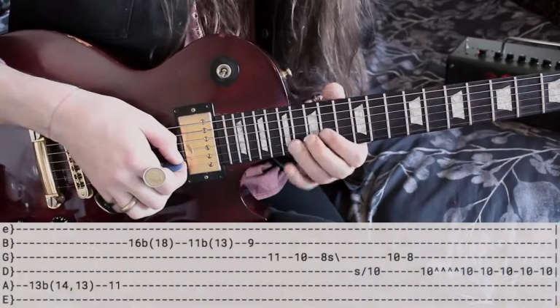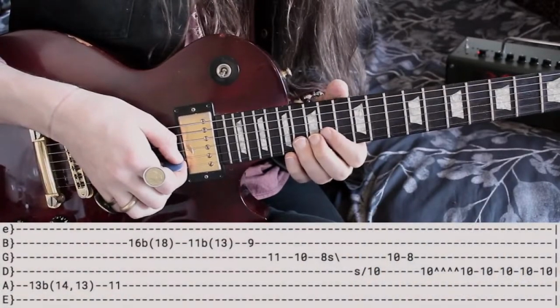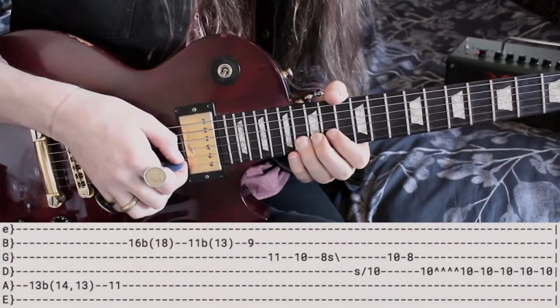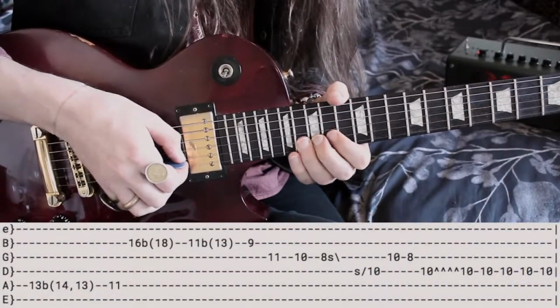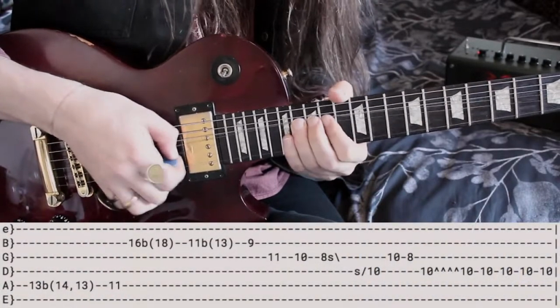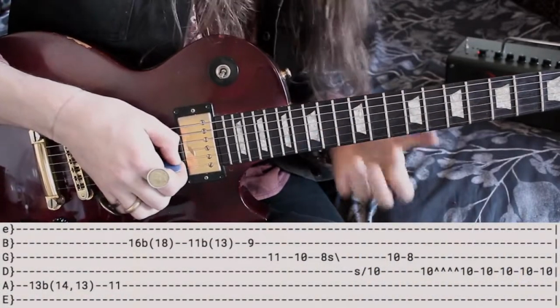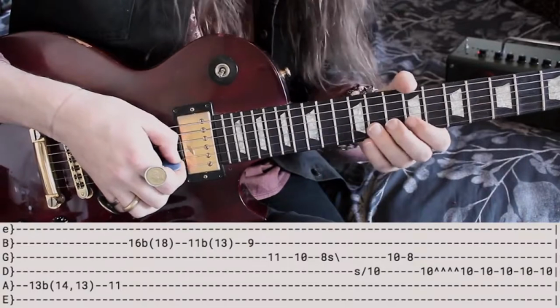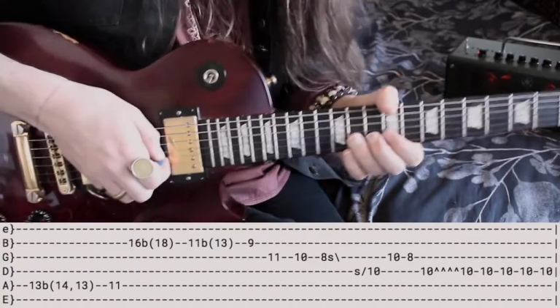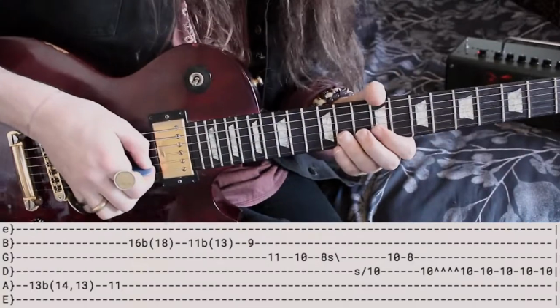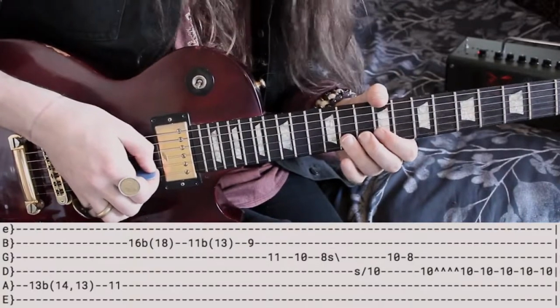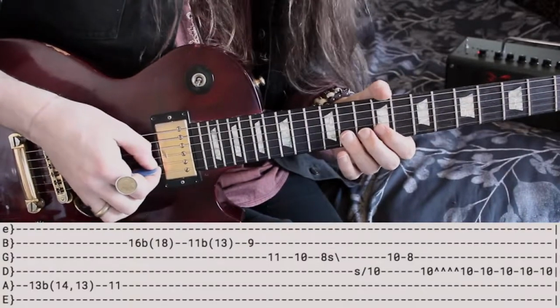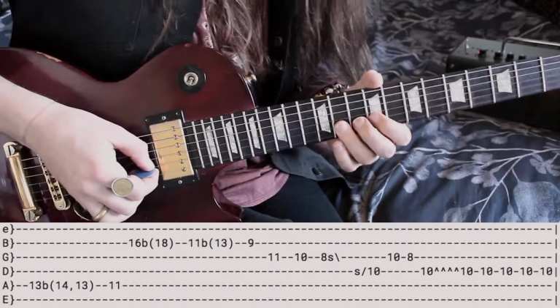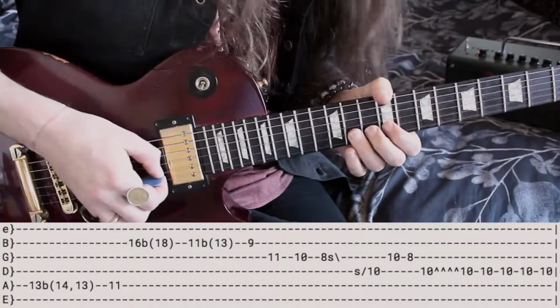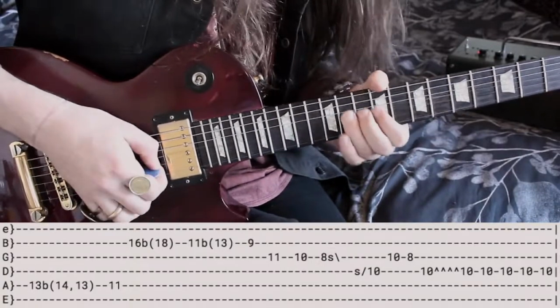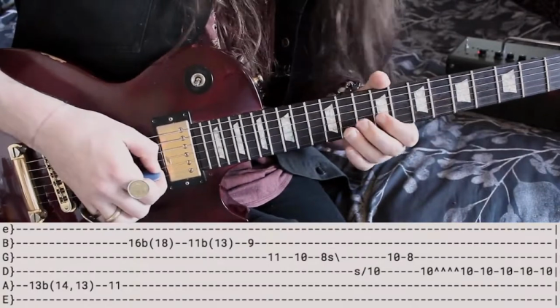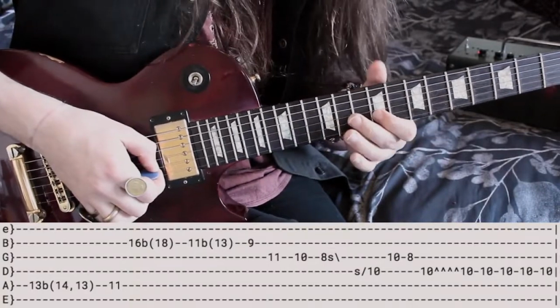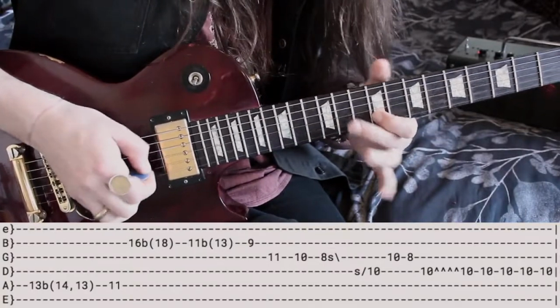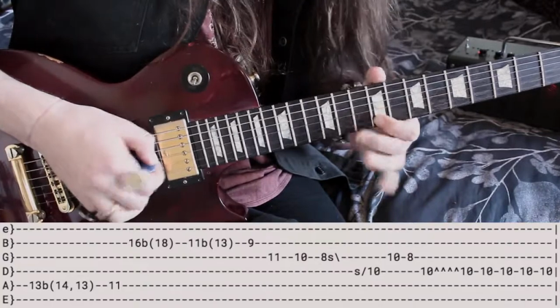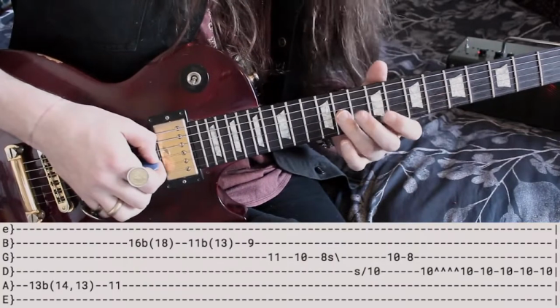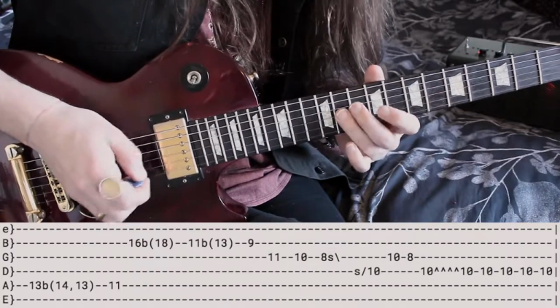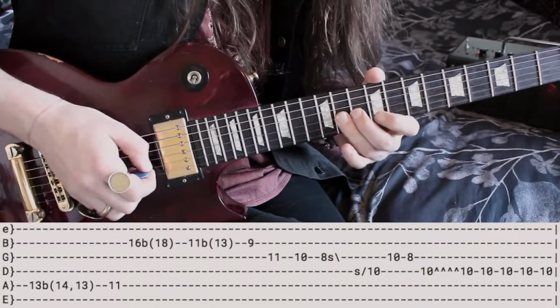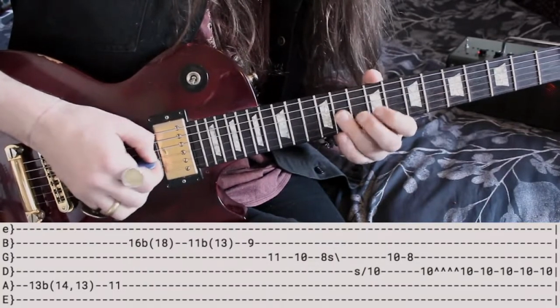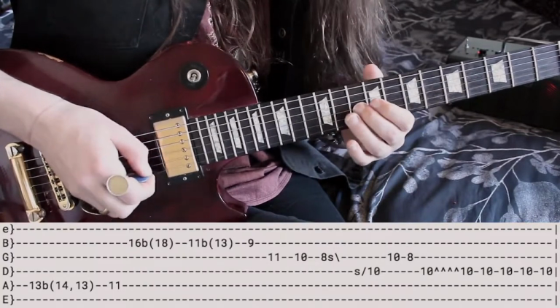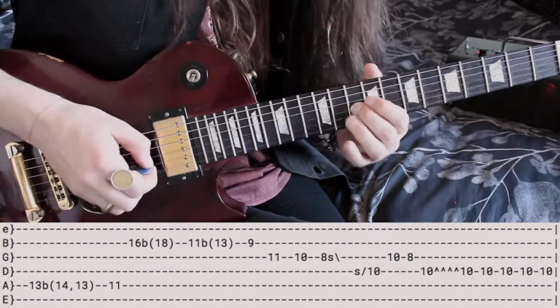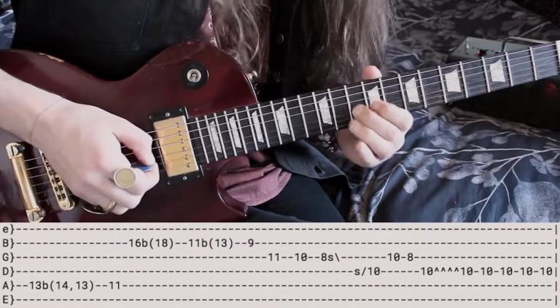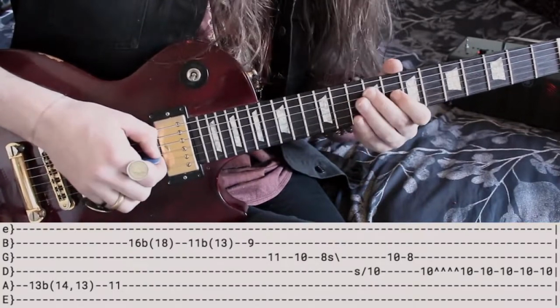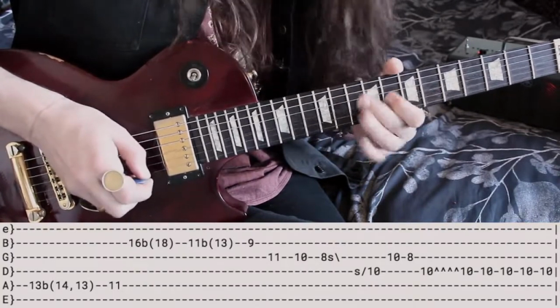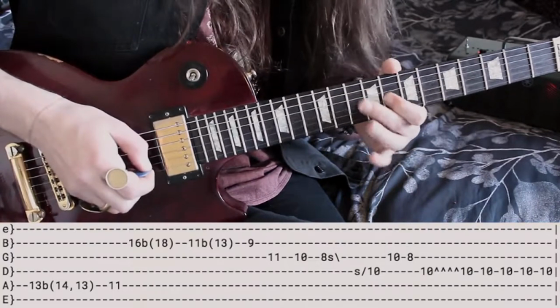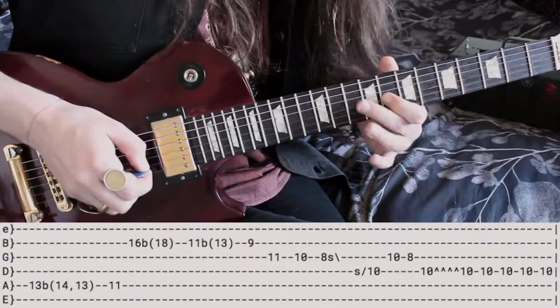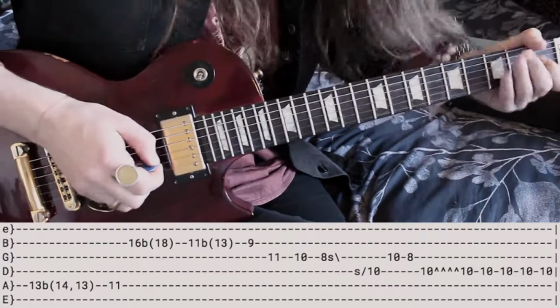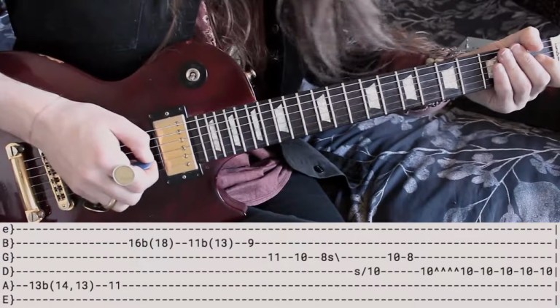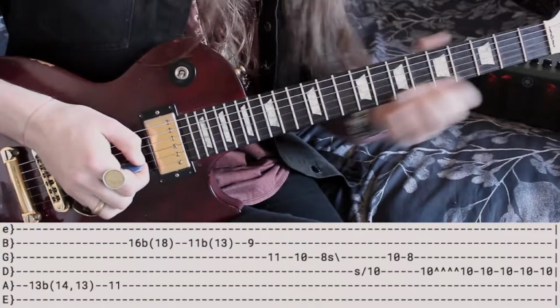Once we've bent up that note to full tone, we're gonna do the exact same thing on the 11 on the B string. Then hit the 9. Then the 11 on the G string. 10. 8. And then a little swift slide away for fun.